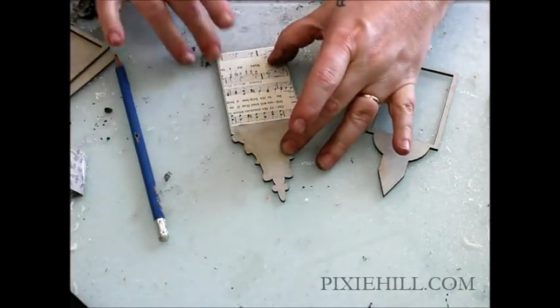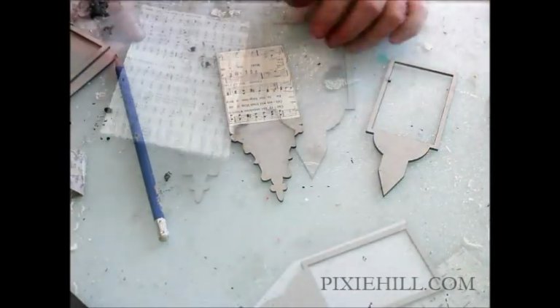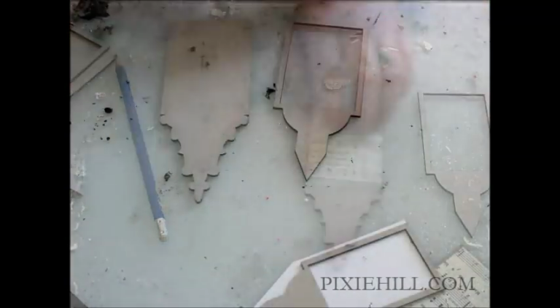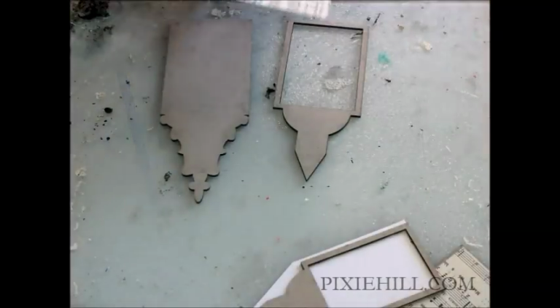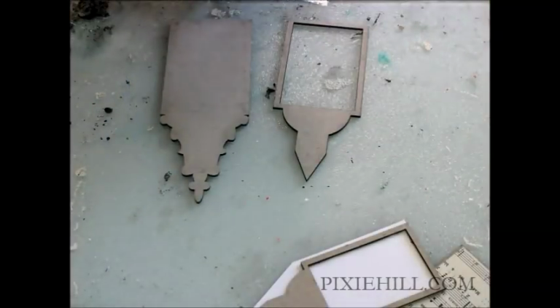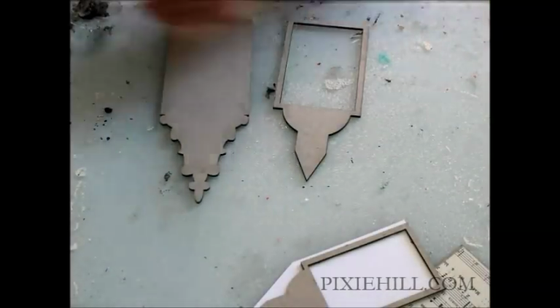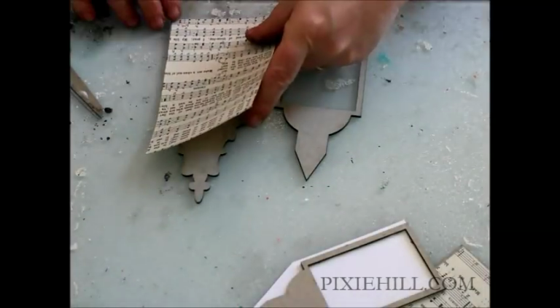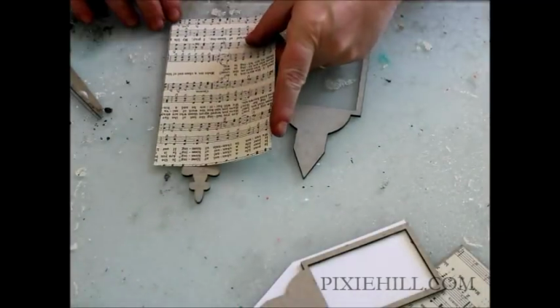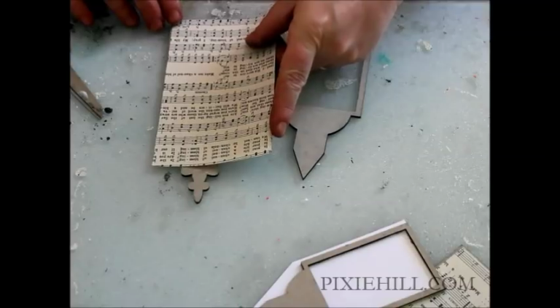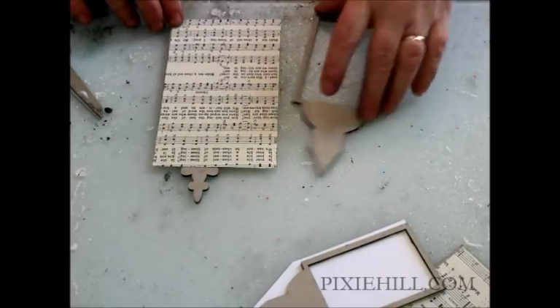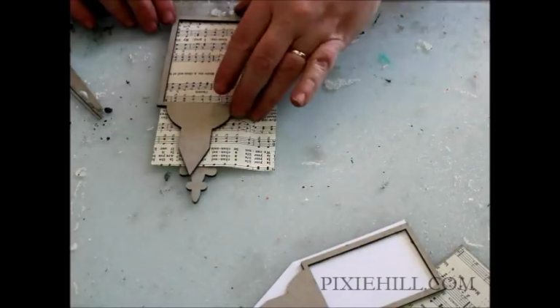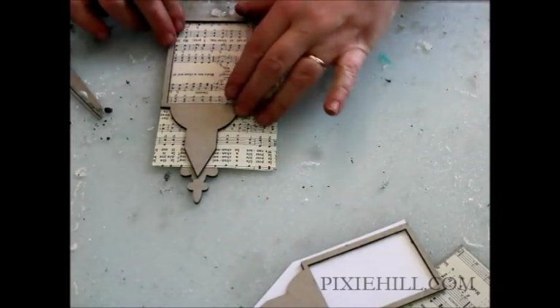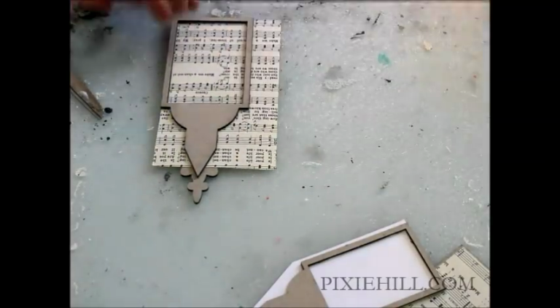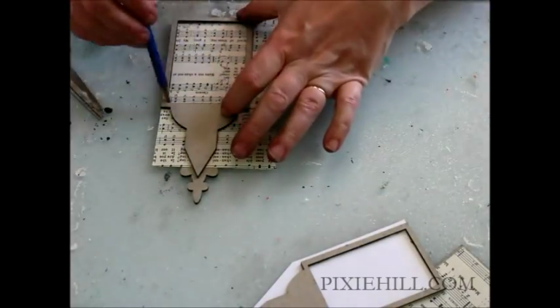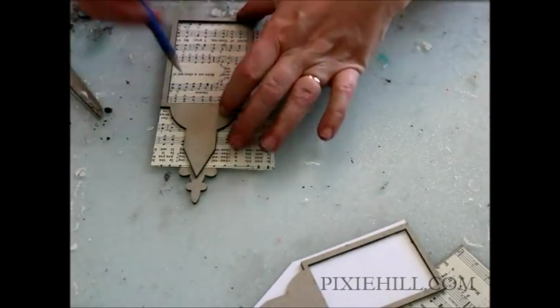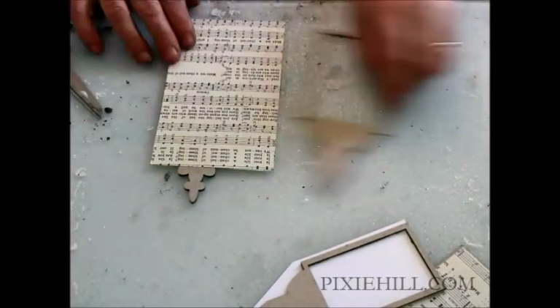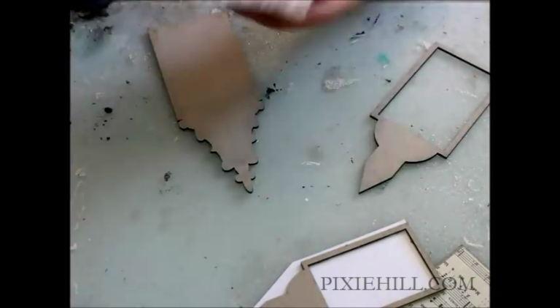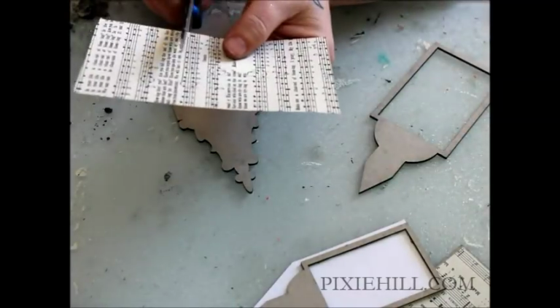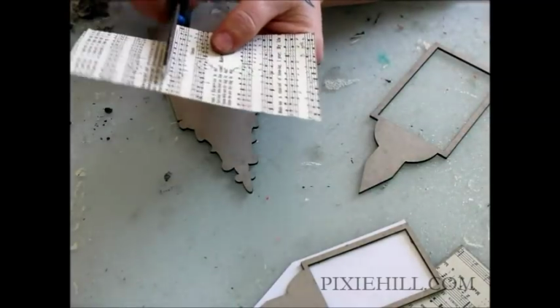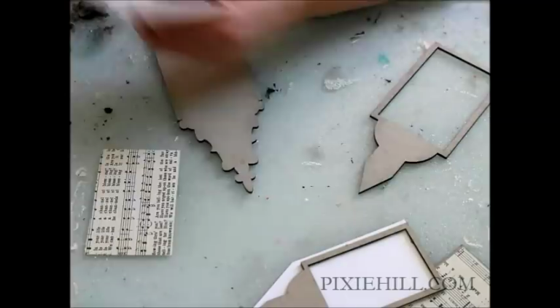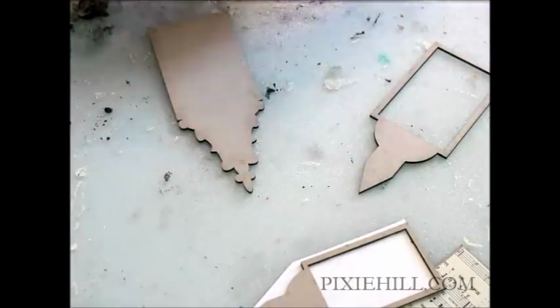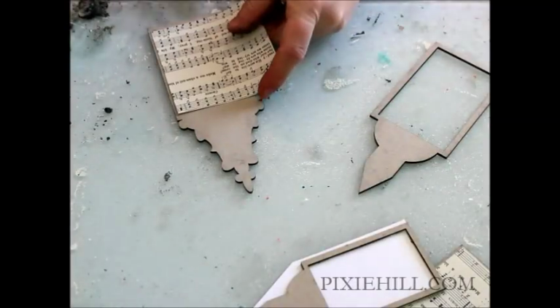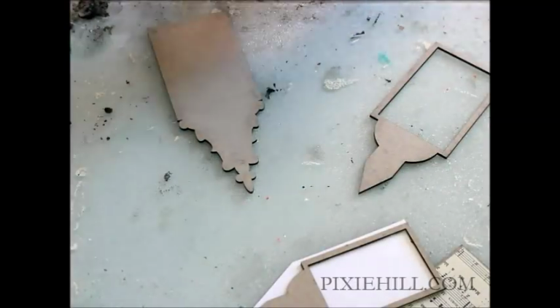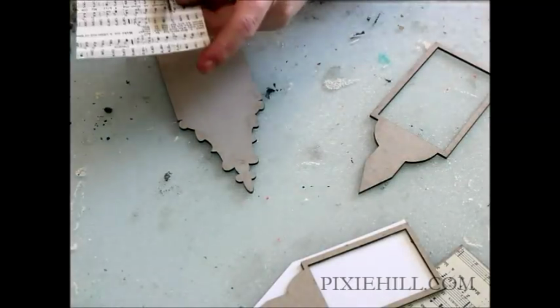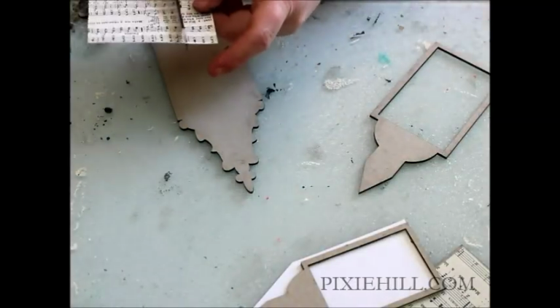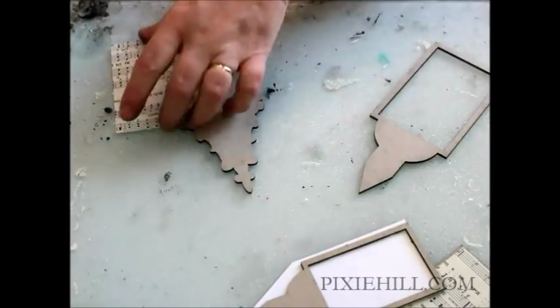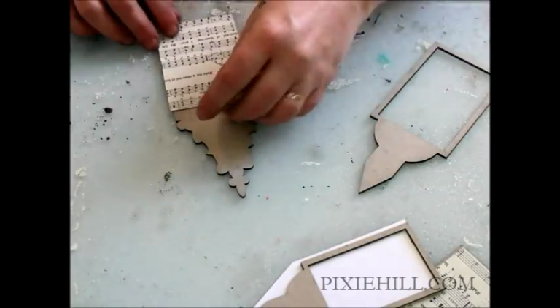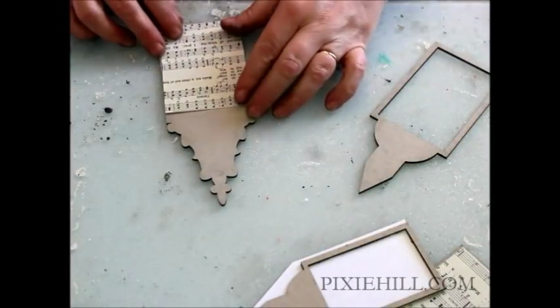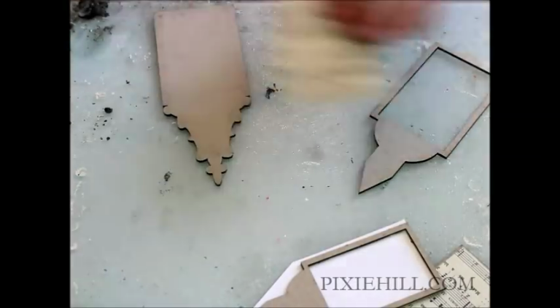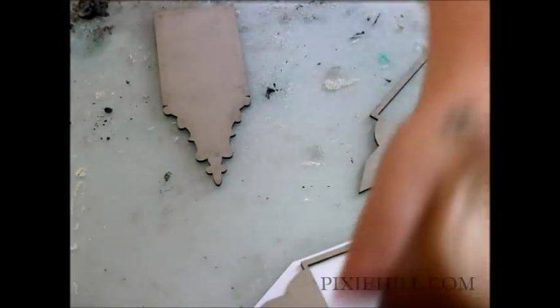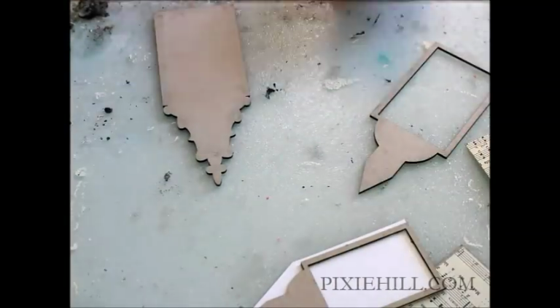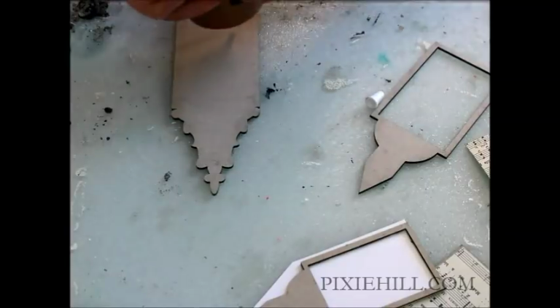I'm starting off by applying some old sheet music to the base pieces of chipboard from the cross top triptych set. I'm just covering the framed area because I don't want to get too fussy cutting out the ornate top design.